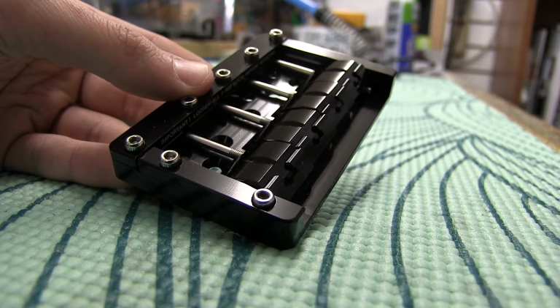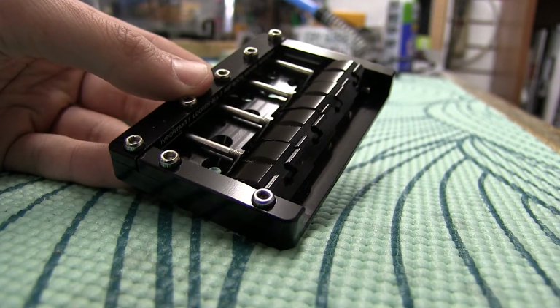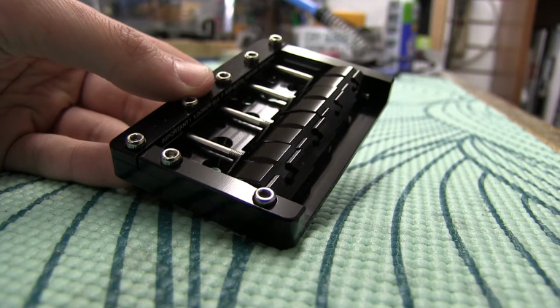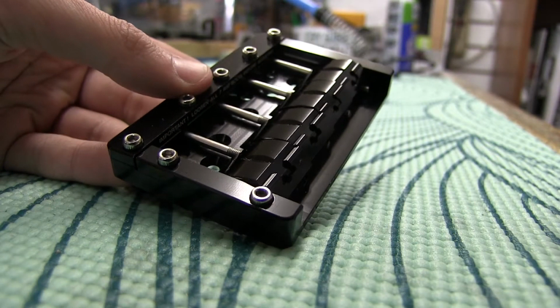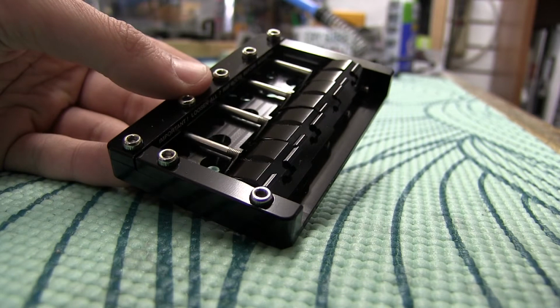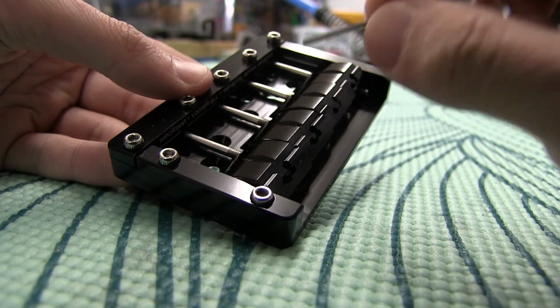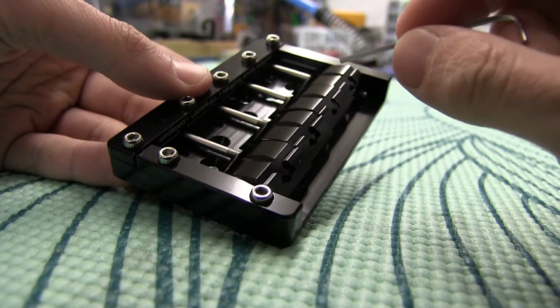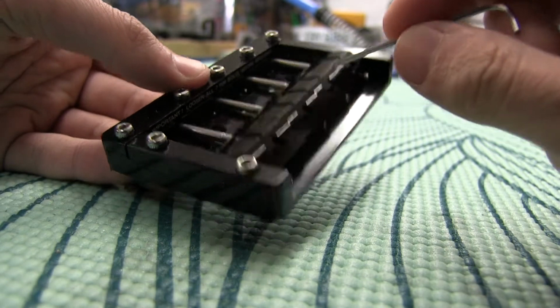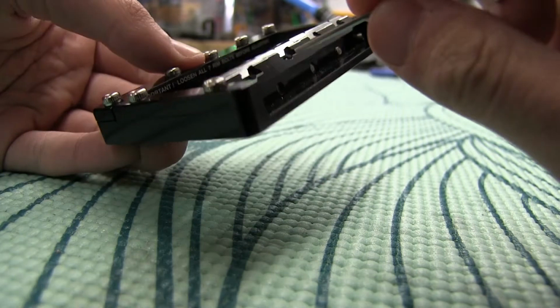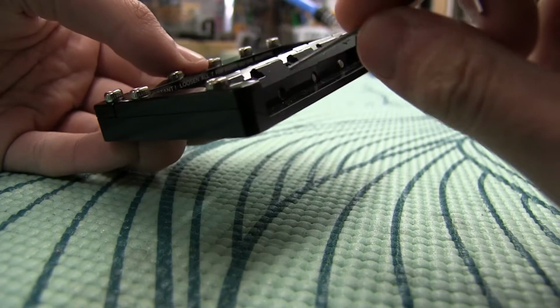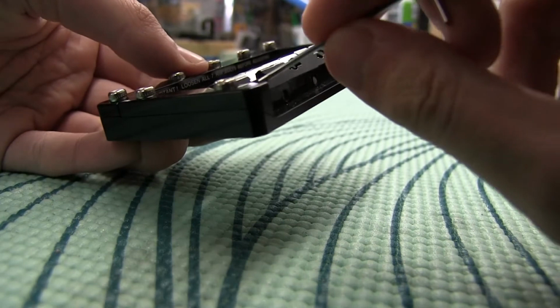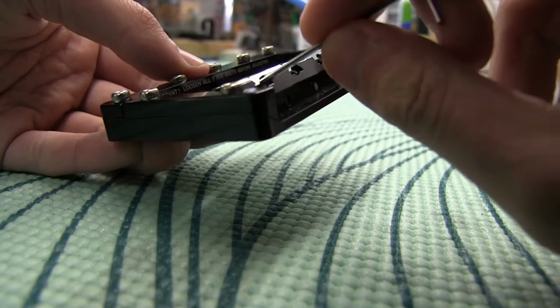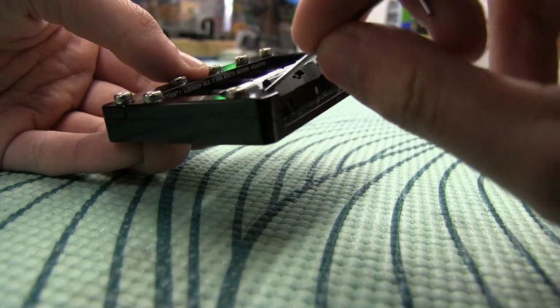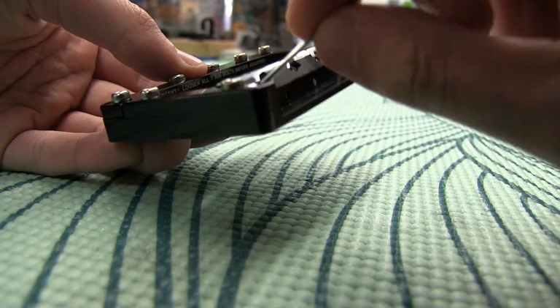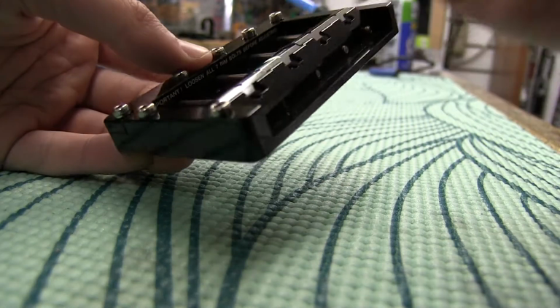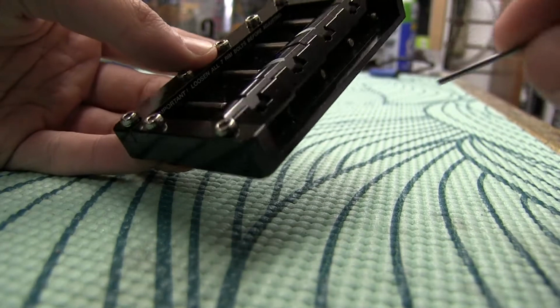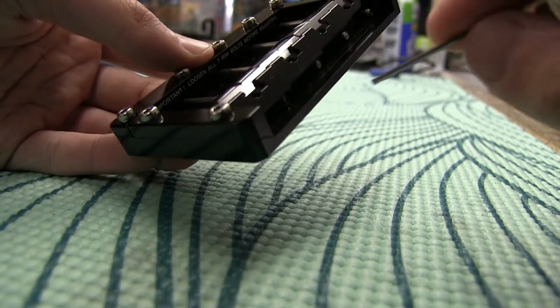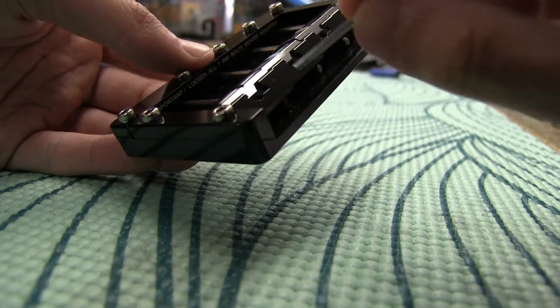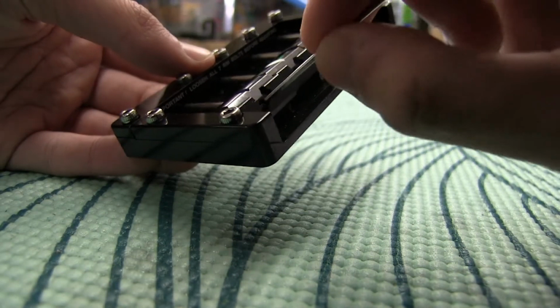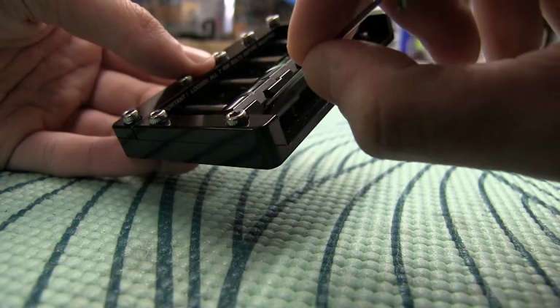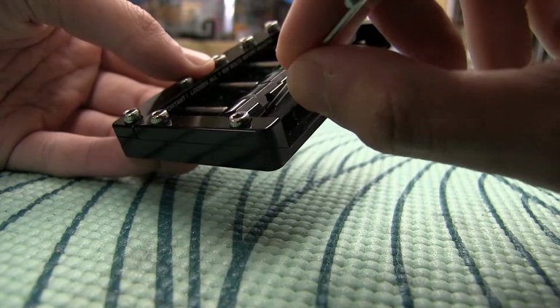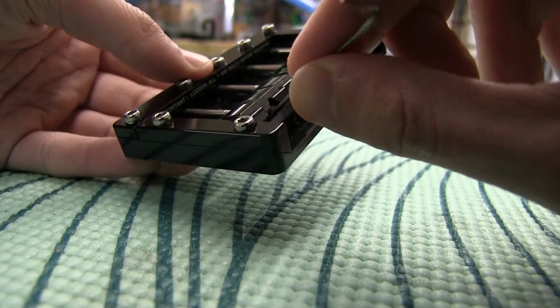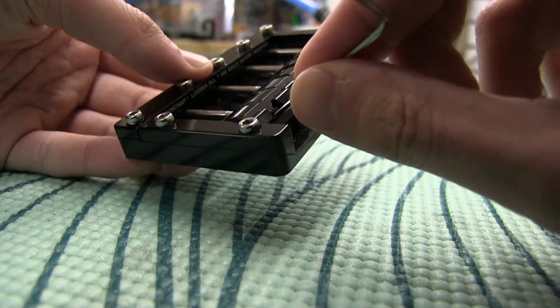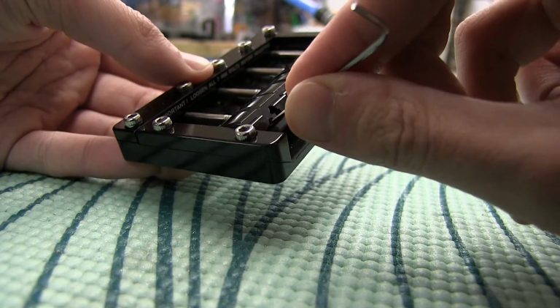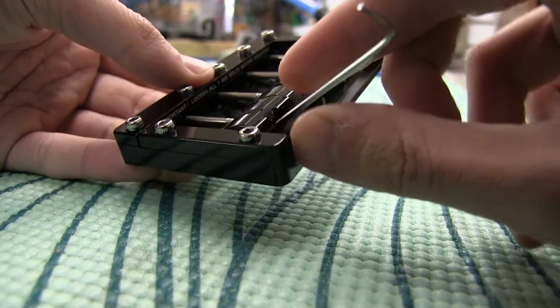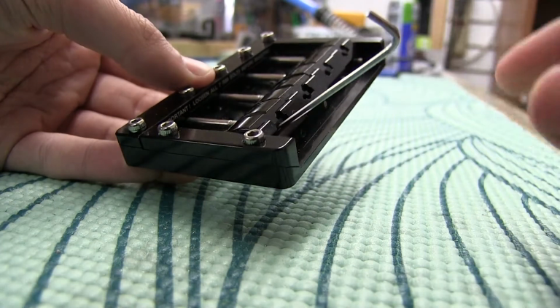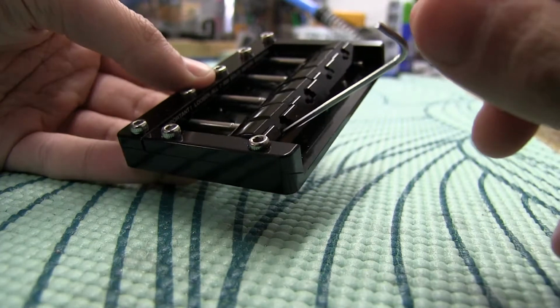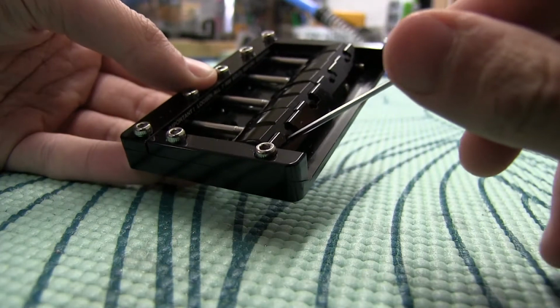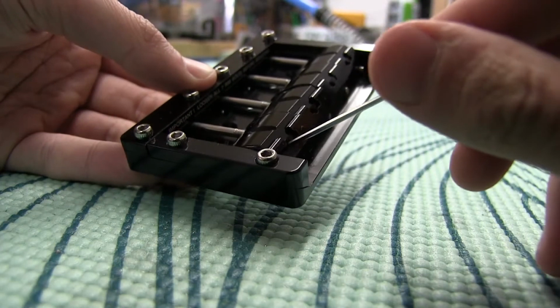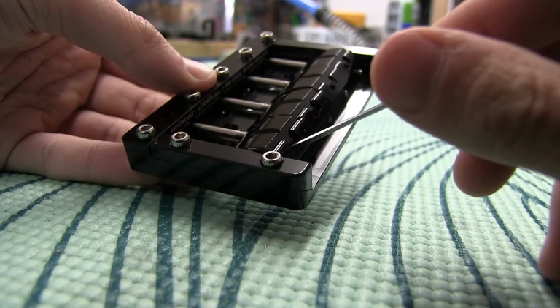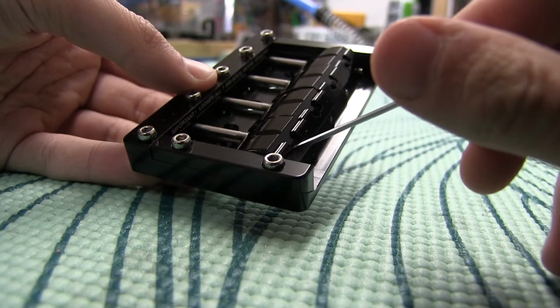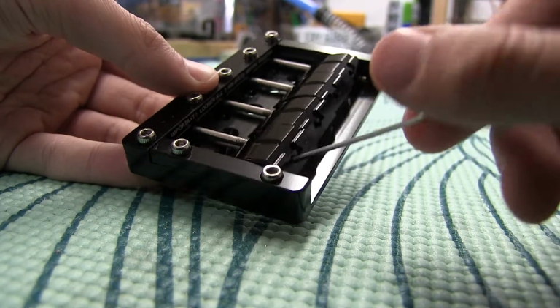It's really simple — with the smaller allen wrench, there's a small bolt in here right in that access point. So we'll just give this a twist.